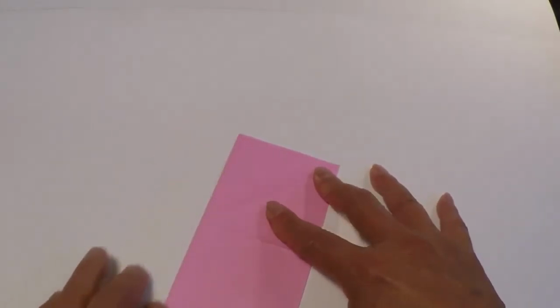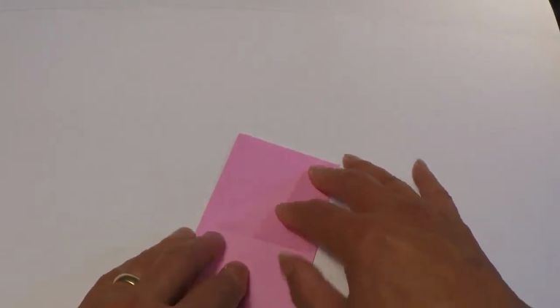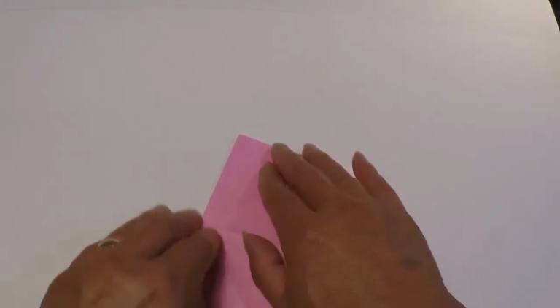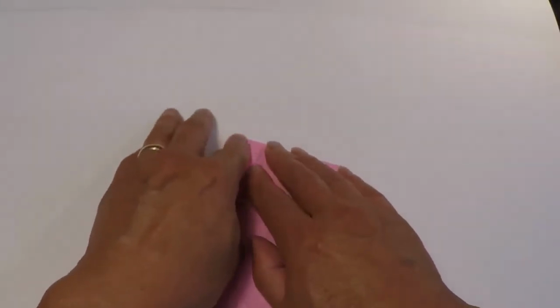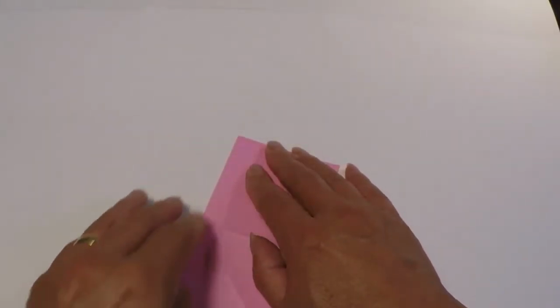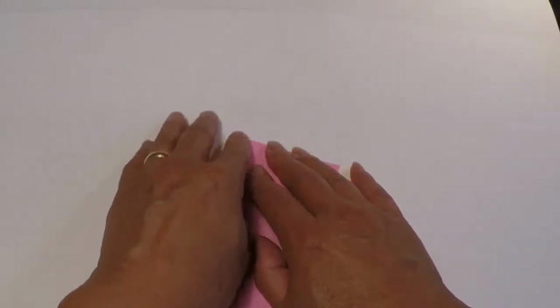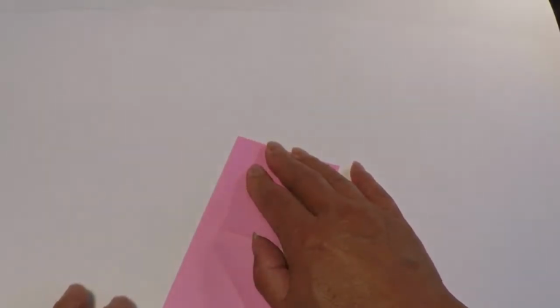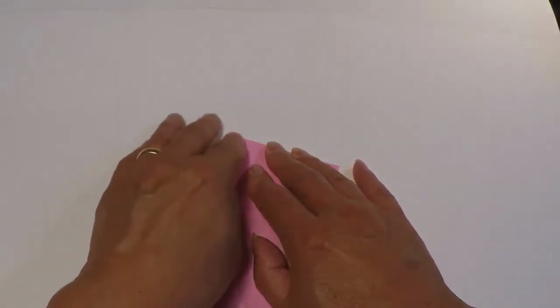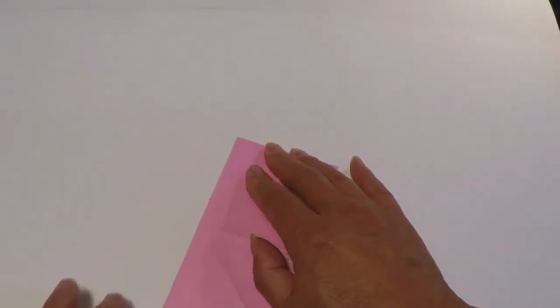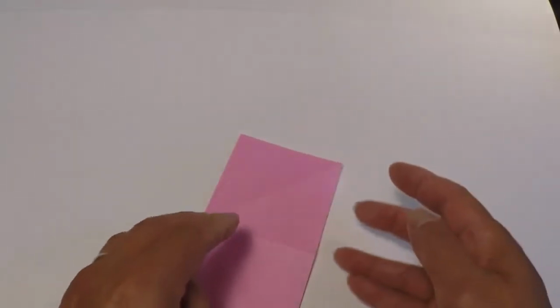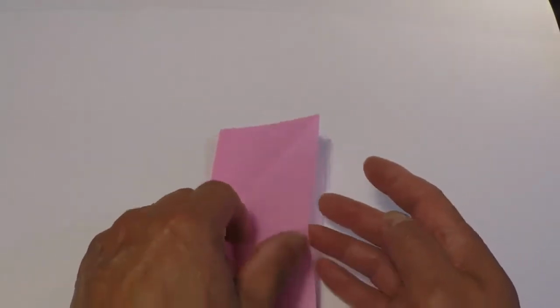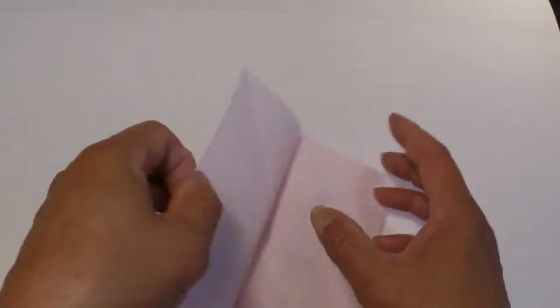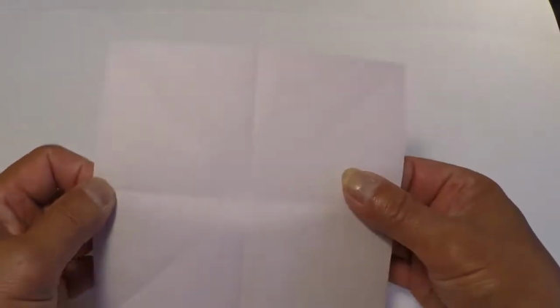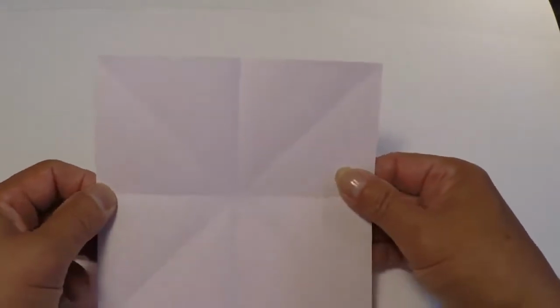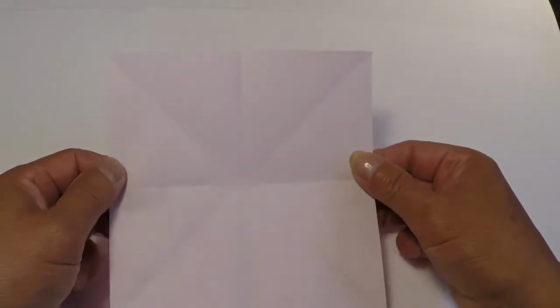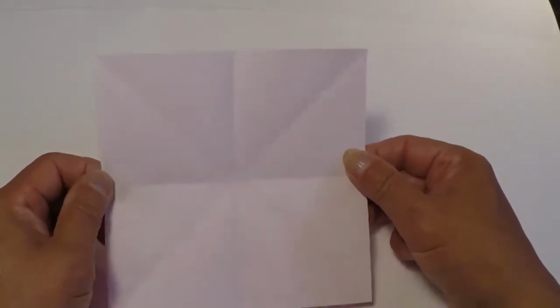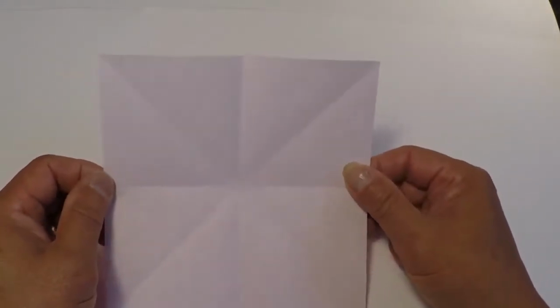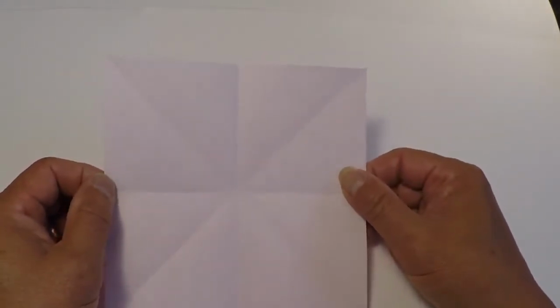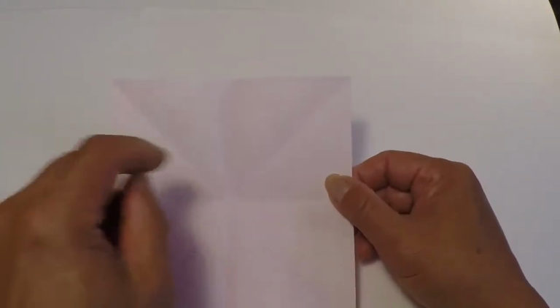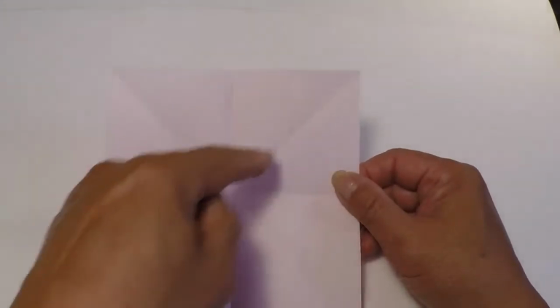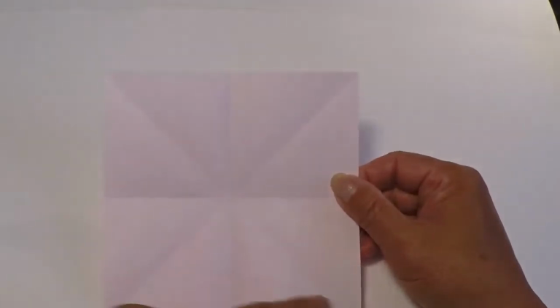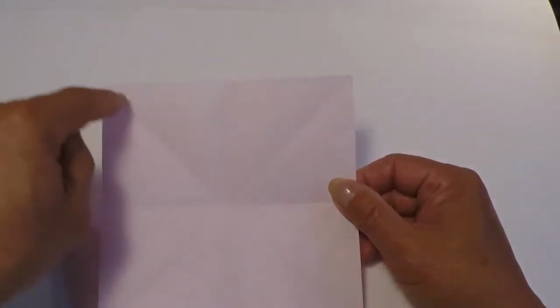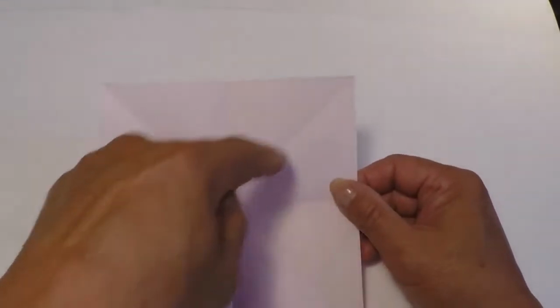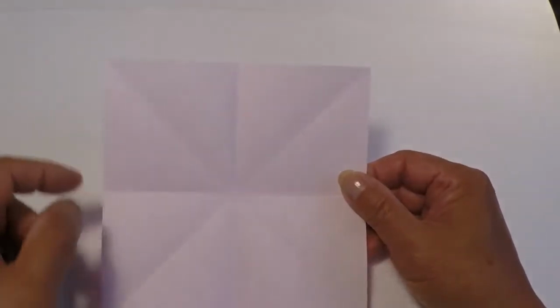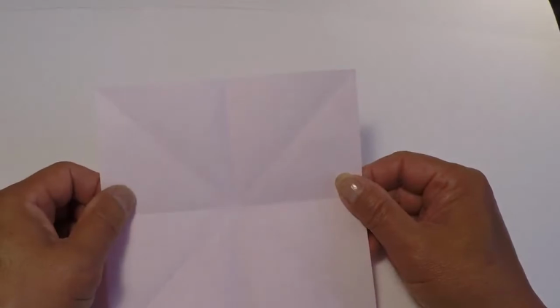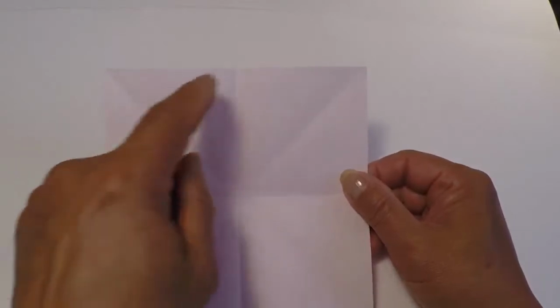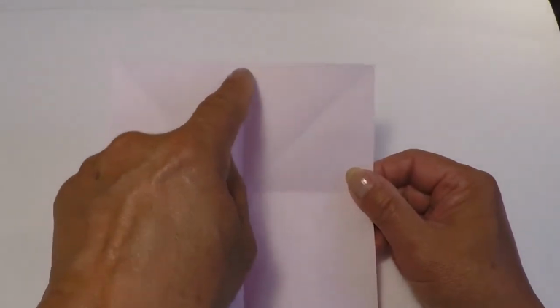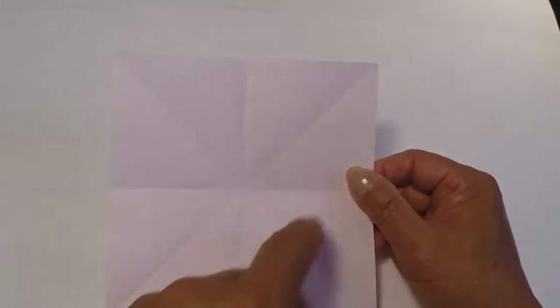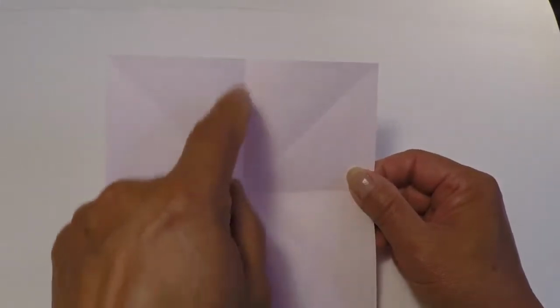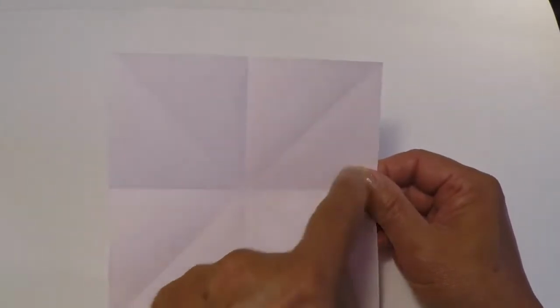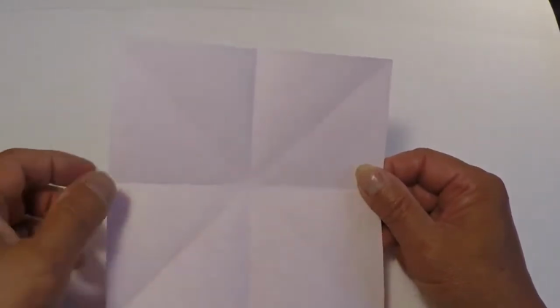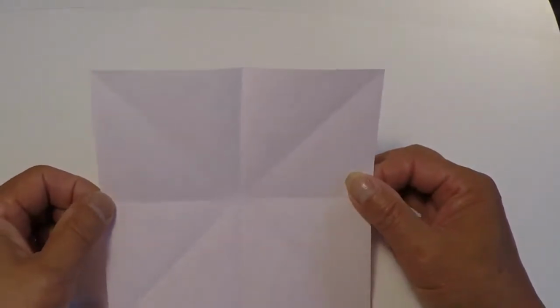I'm going quickly at this point because these are basic folds. When you open it up you're going to have crisscross designs on the diagonal and you're also going to have crisscross lines on the vertical and horizontal.